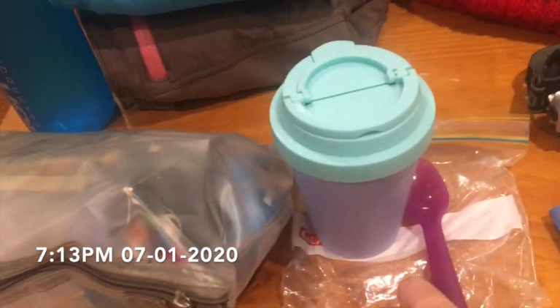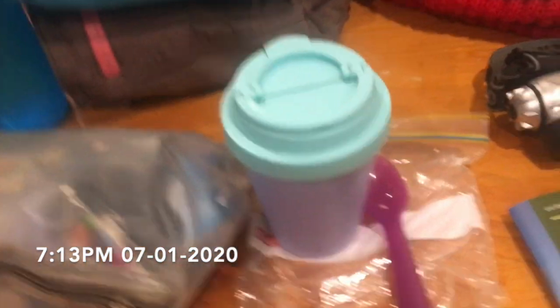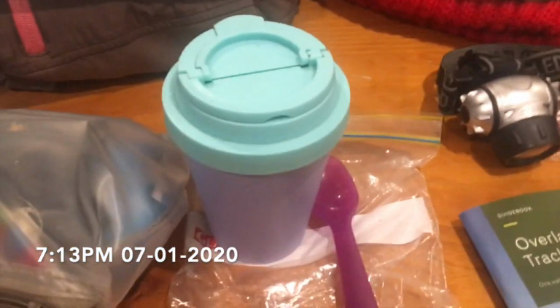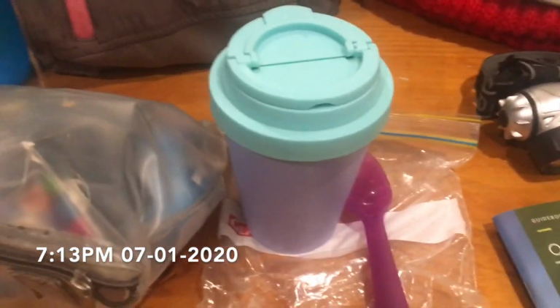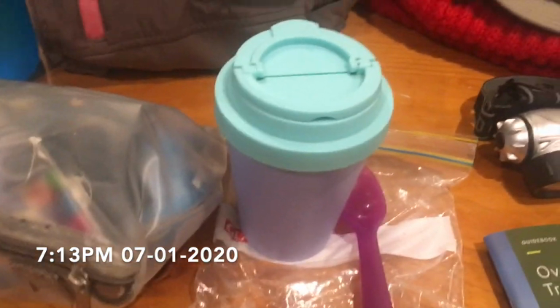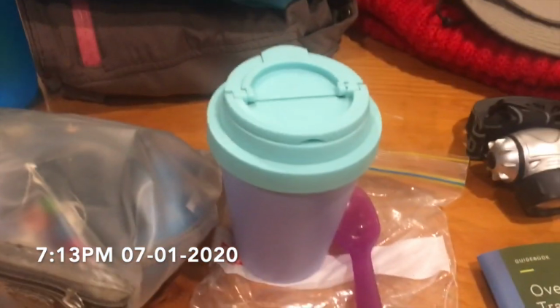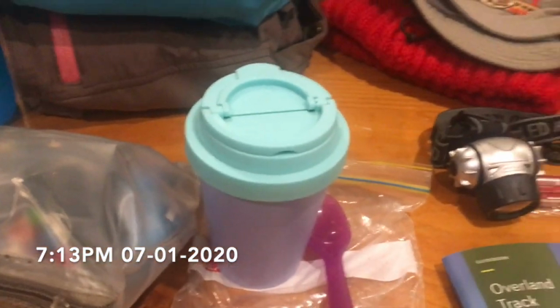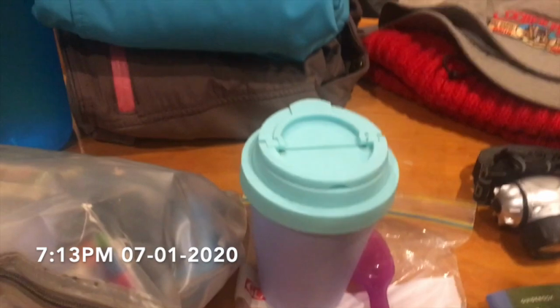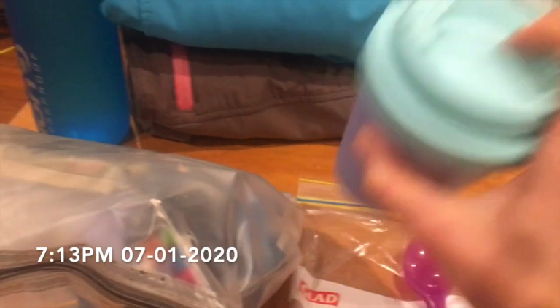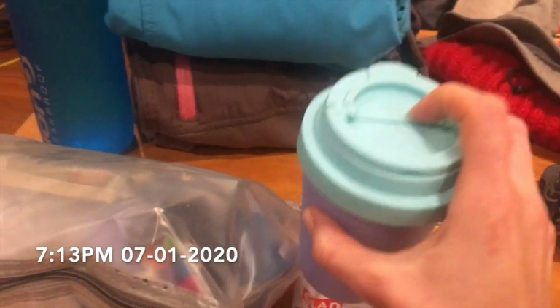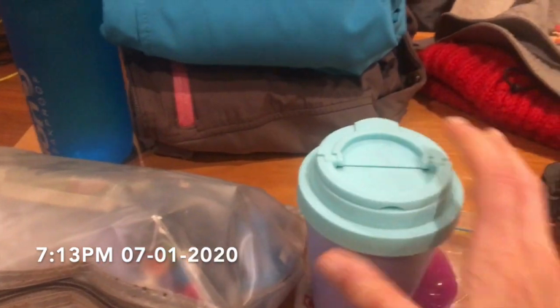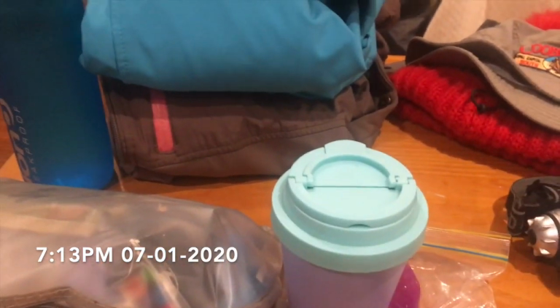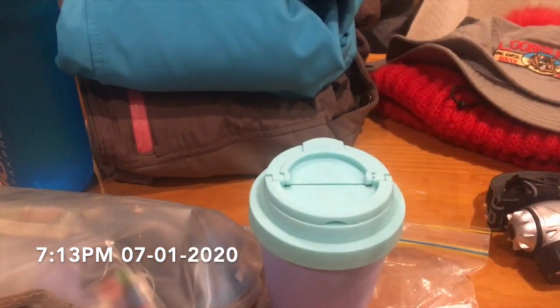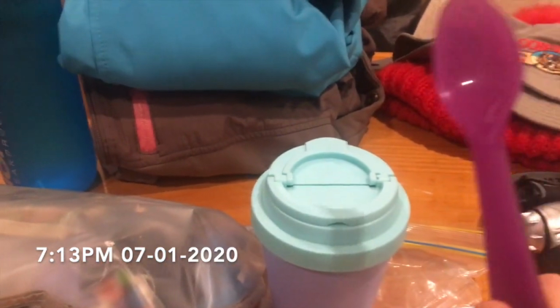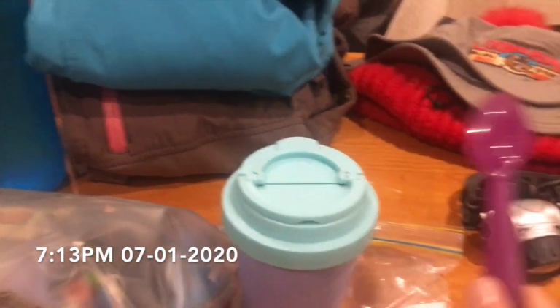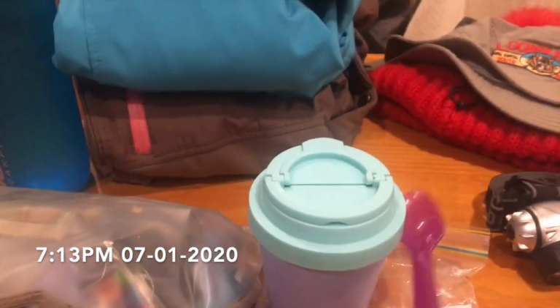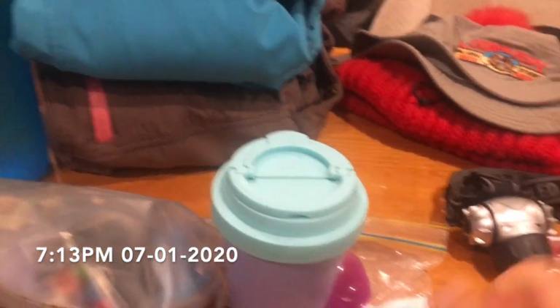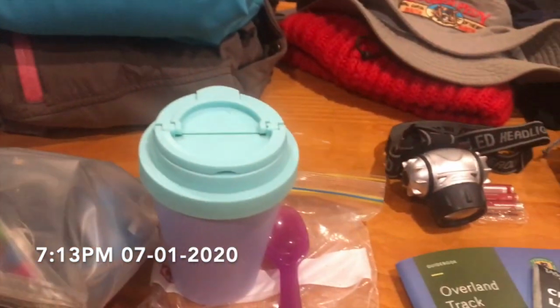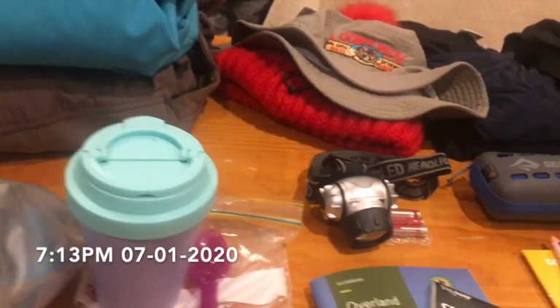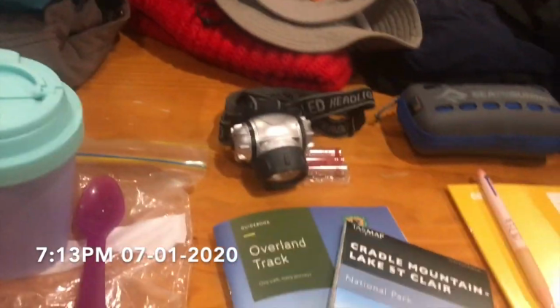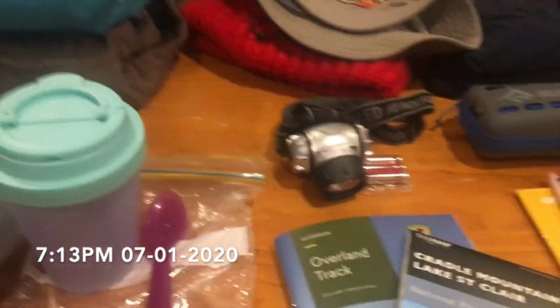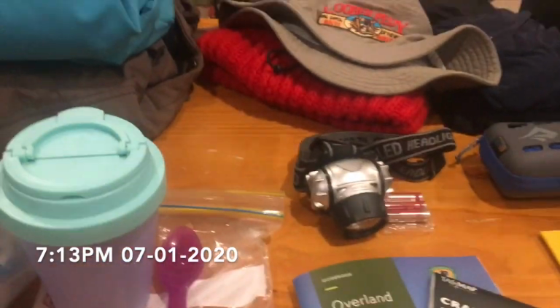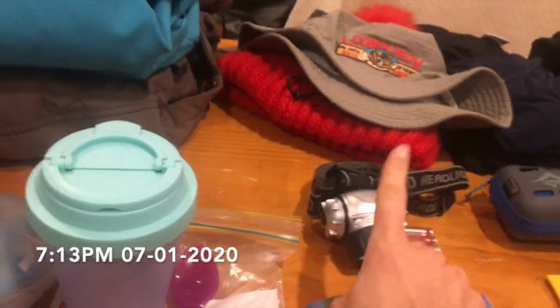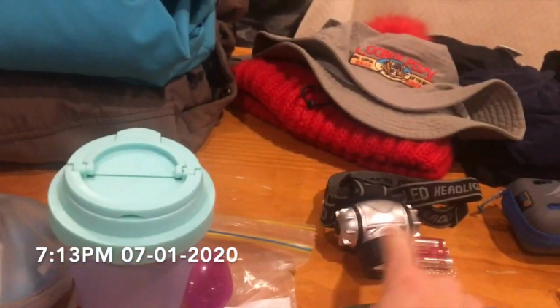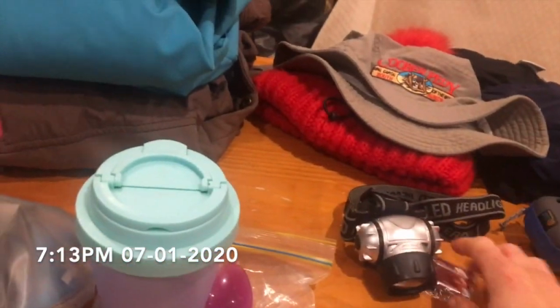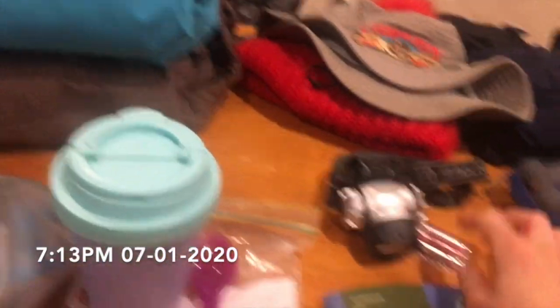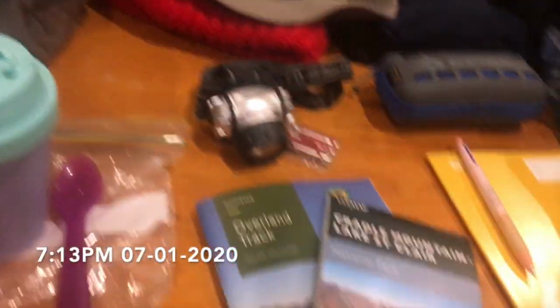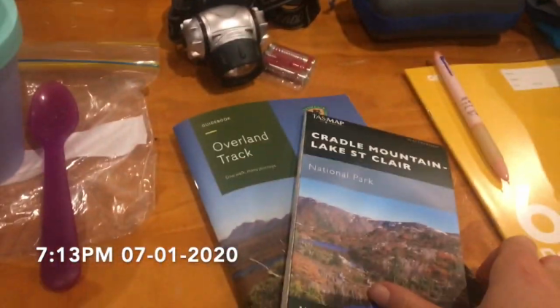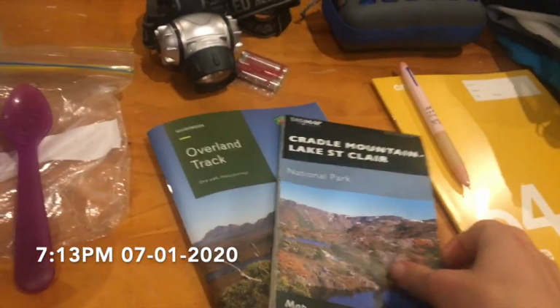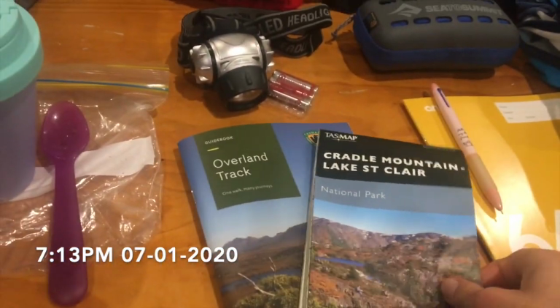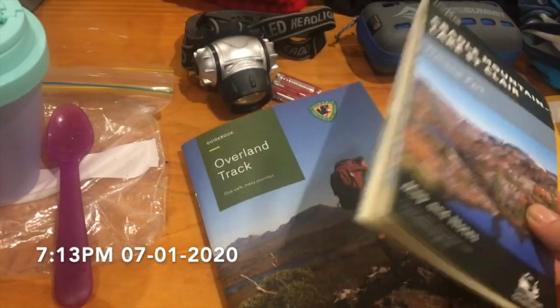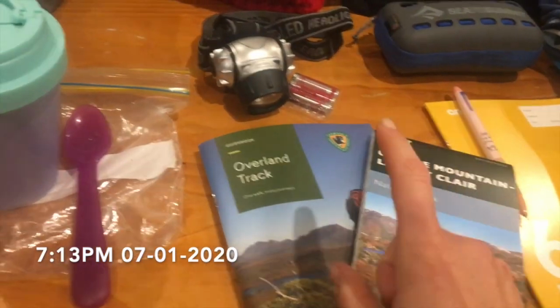Since I'm going stoveless — as you'll see in my other video — all I need cooking-utensil-wise is this cup and a spoon, which is pretty awesome because I can't really carry all the cooking stuff. Then I've got my head torch and spare batteries.